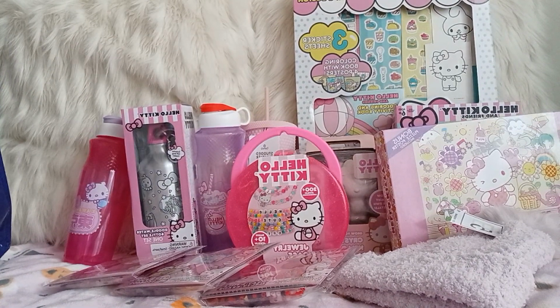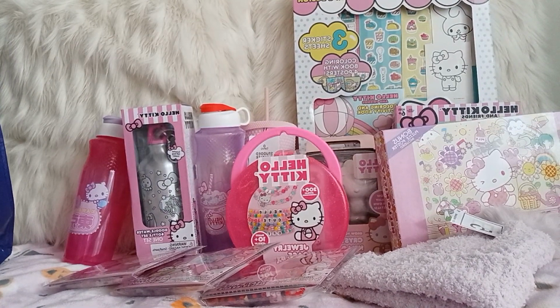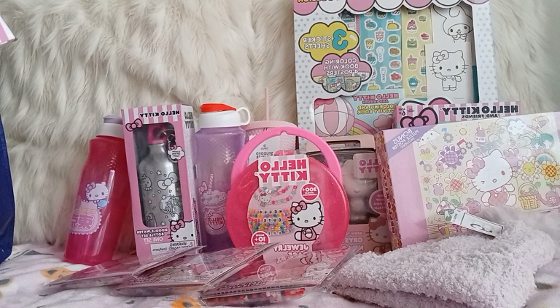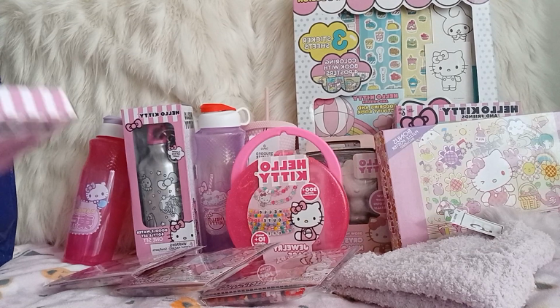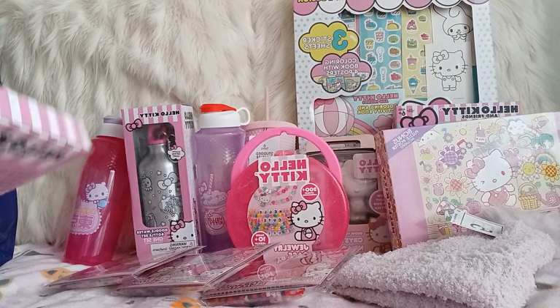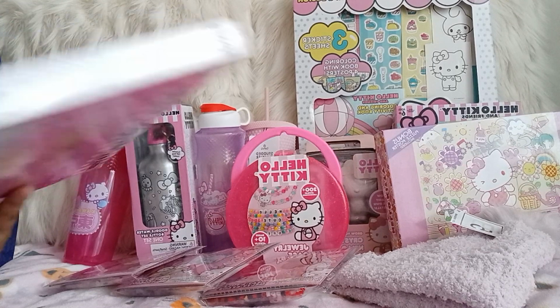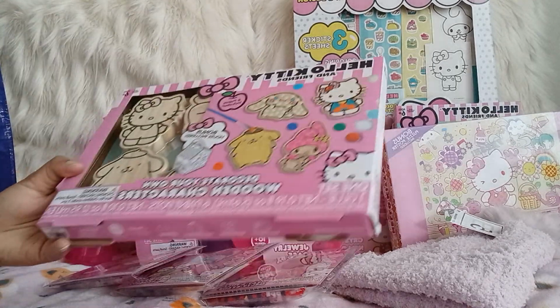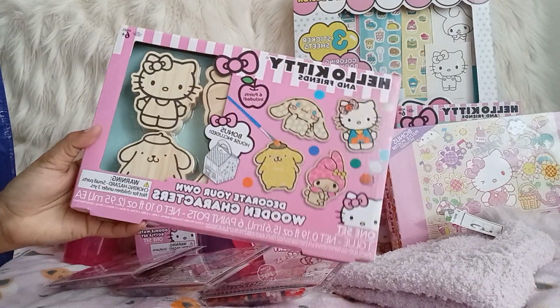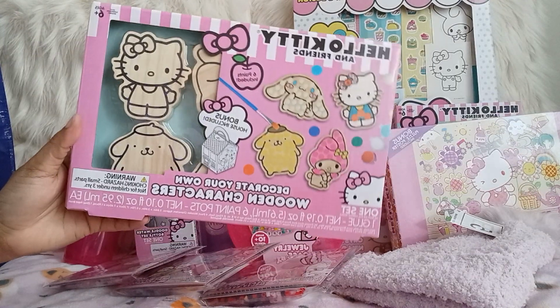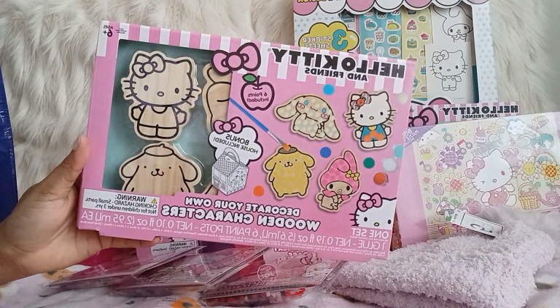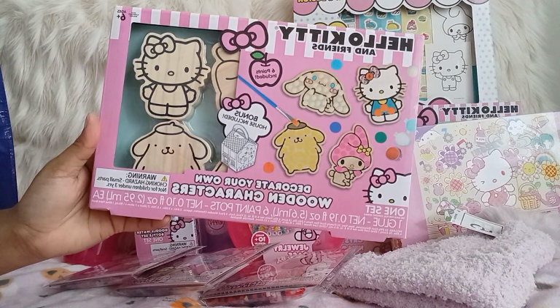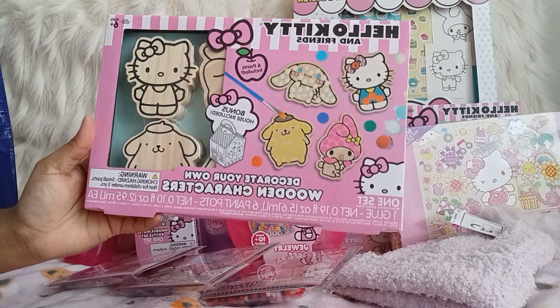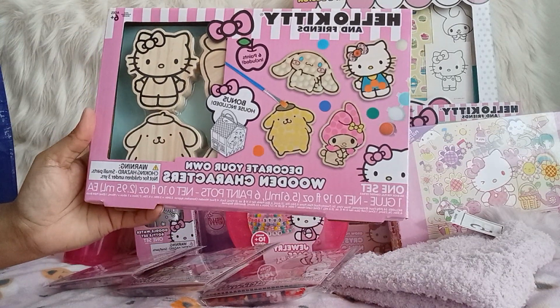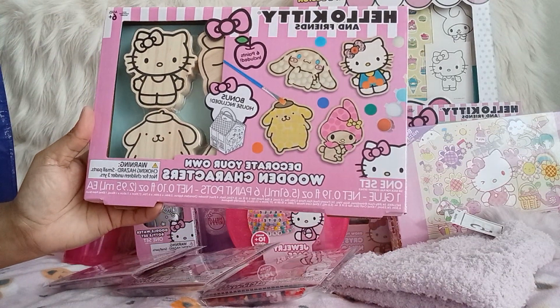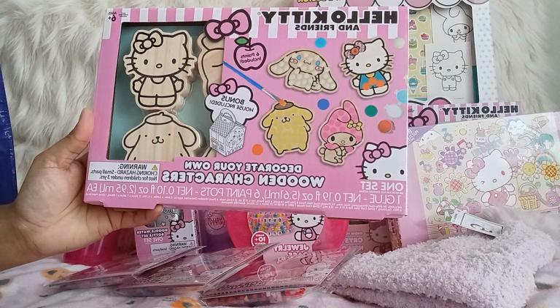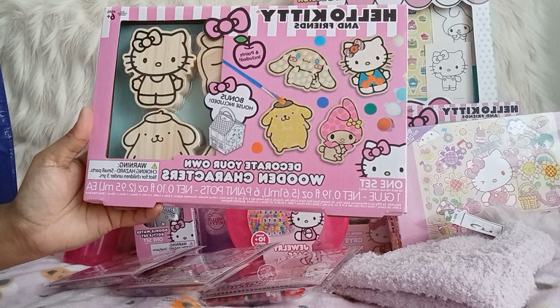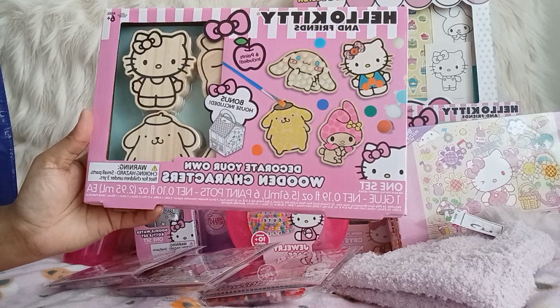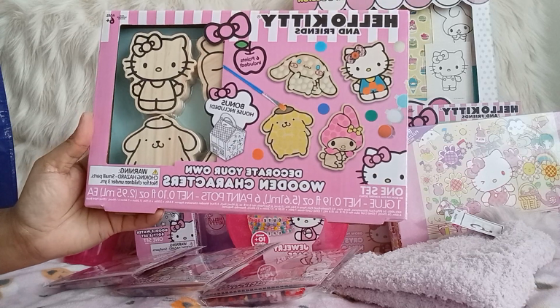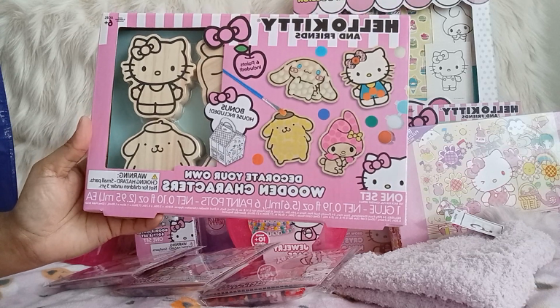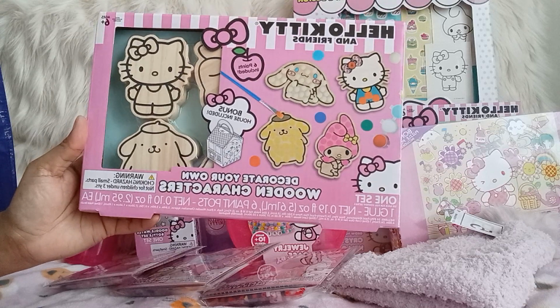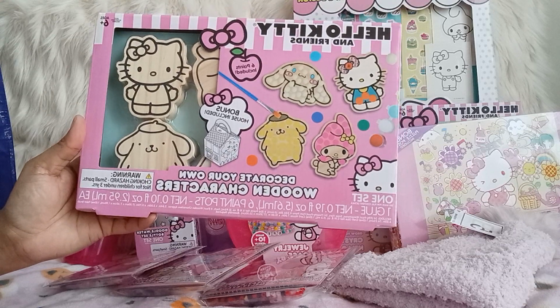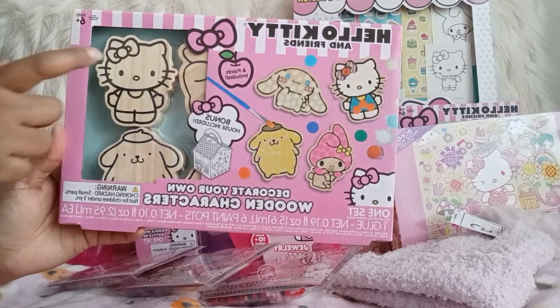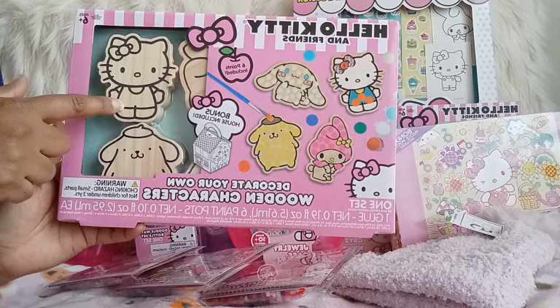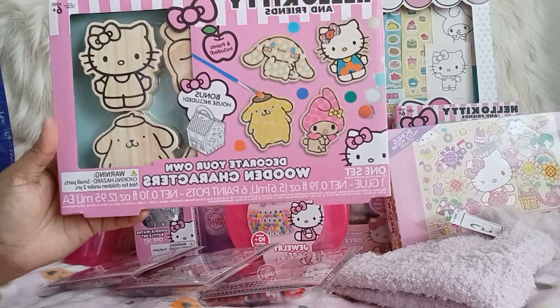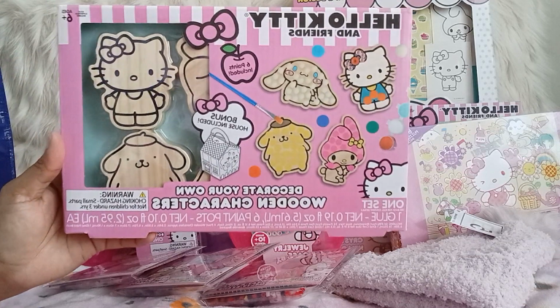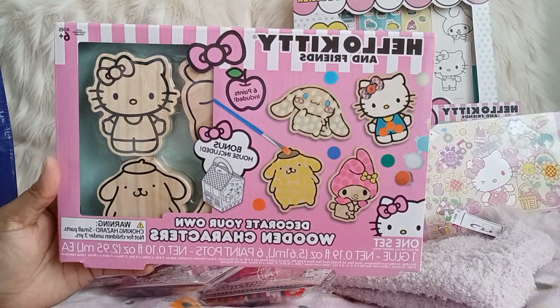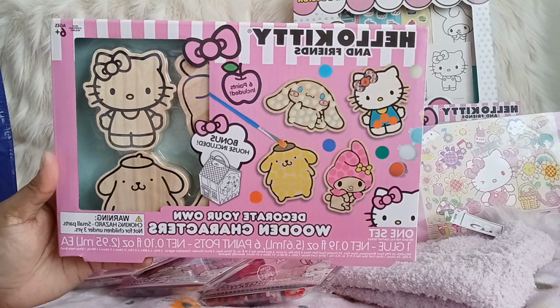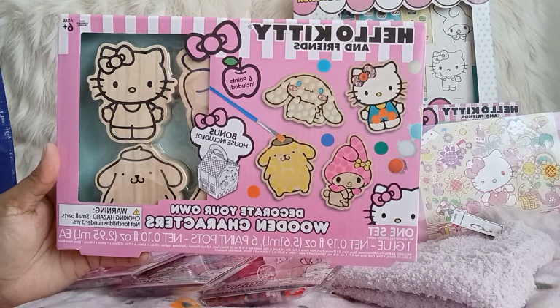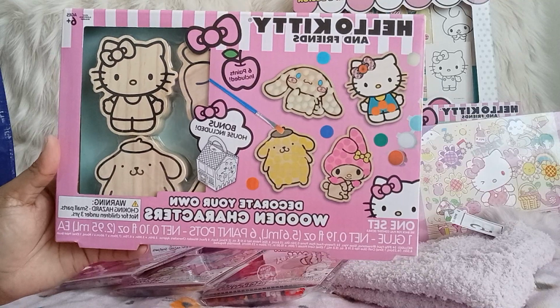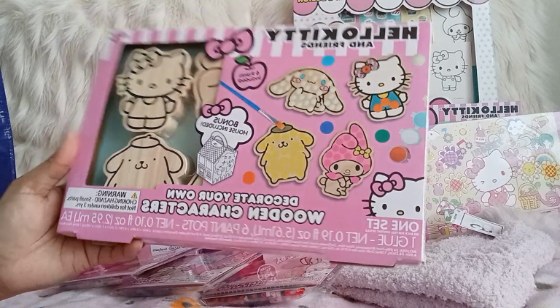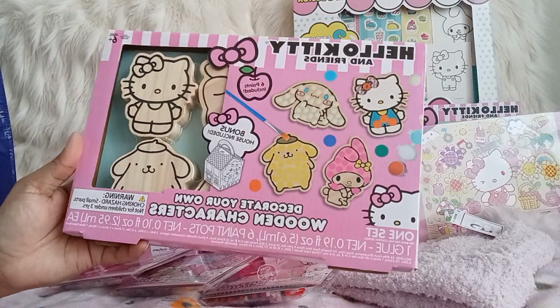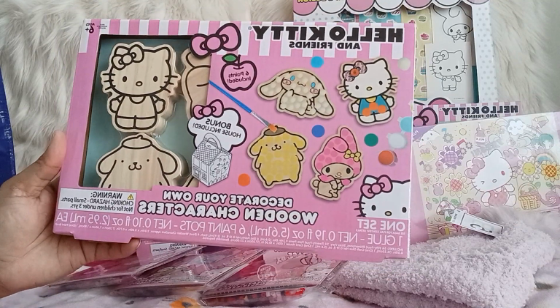And then the last Hello Kitty item: the wood — it's Decorate Your Own Wood Characters. I was hoping I'd find this, so I'm so happy. There was only one left or I would have grabbed two.